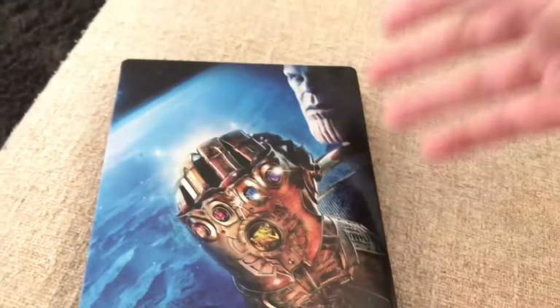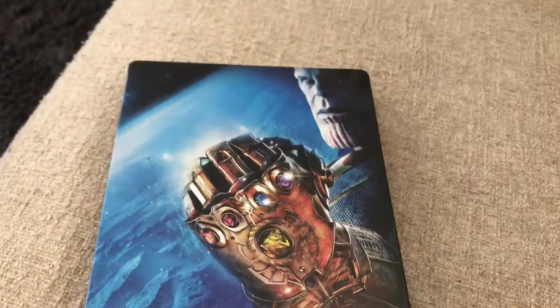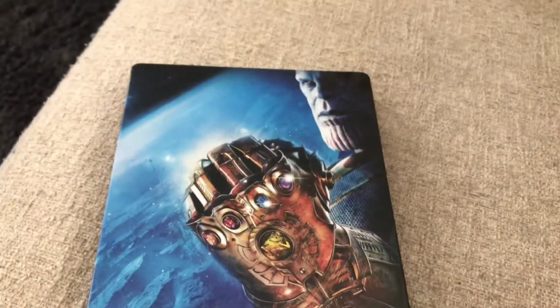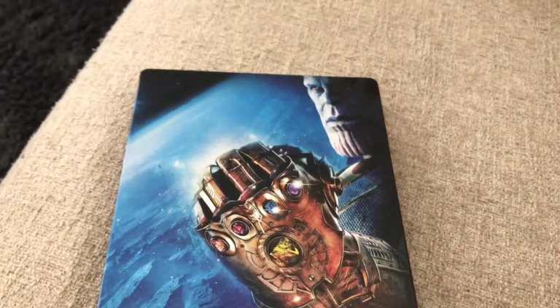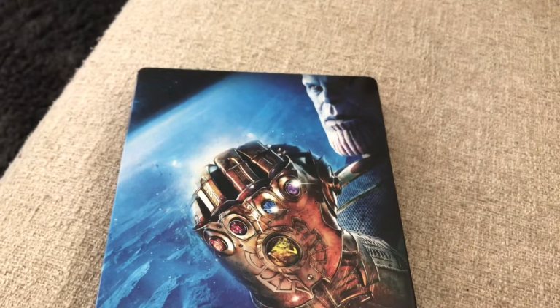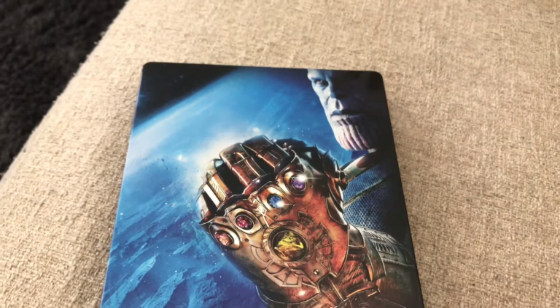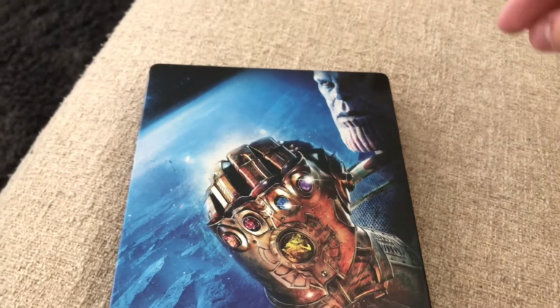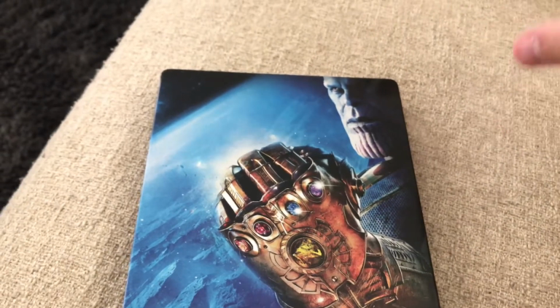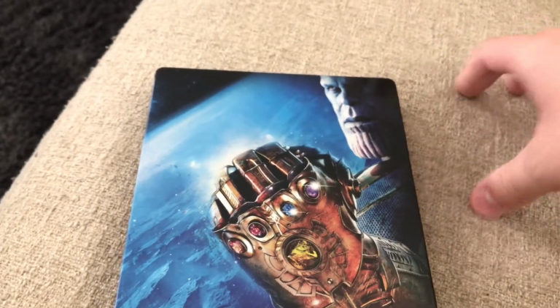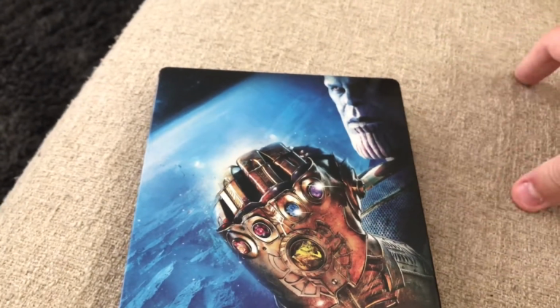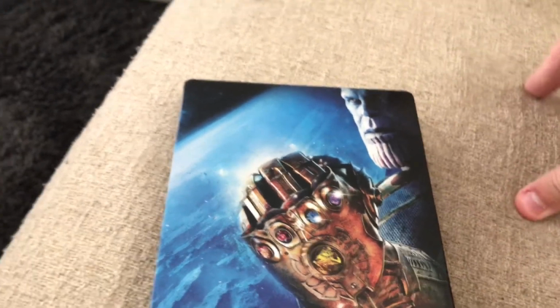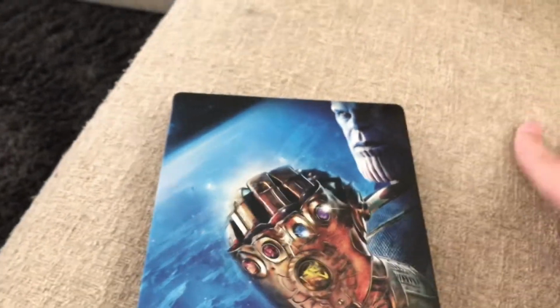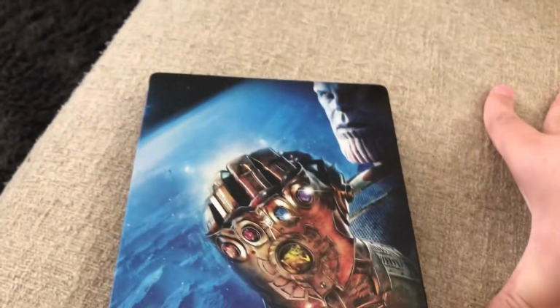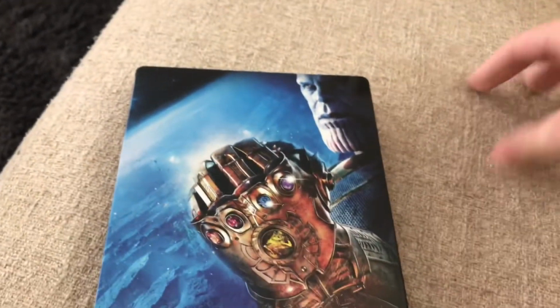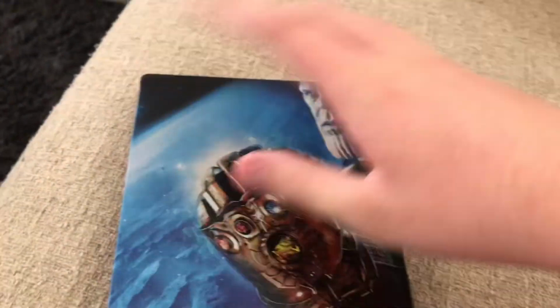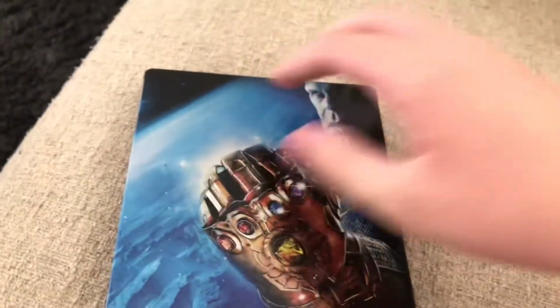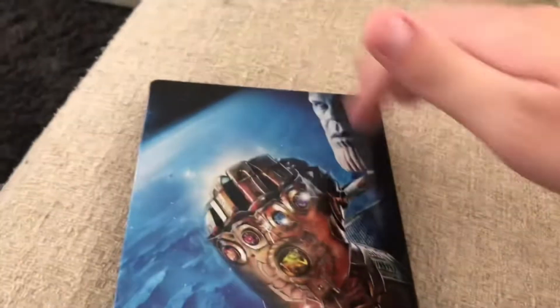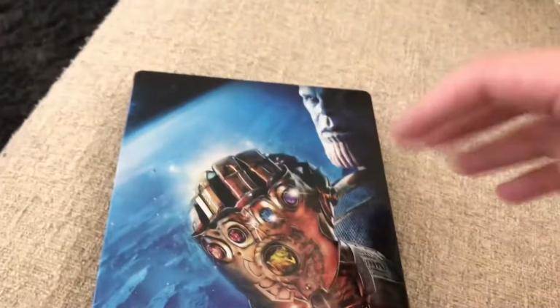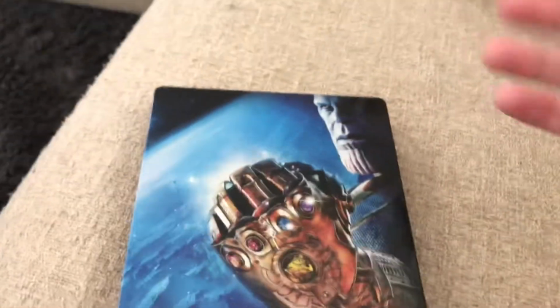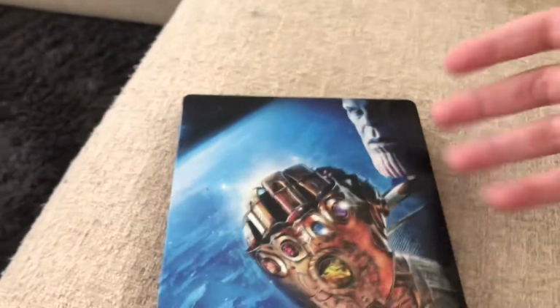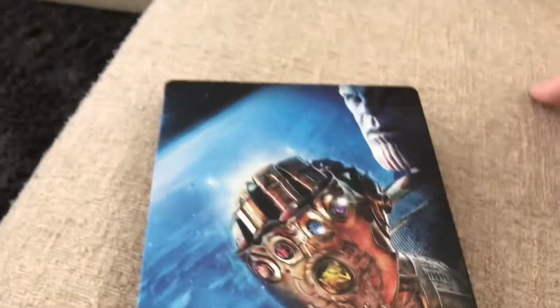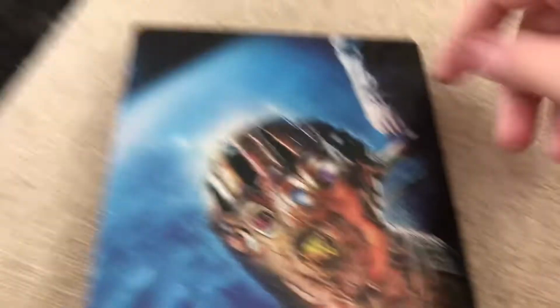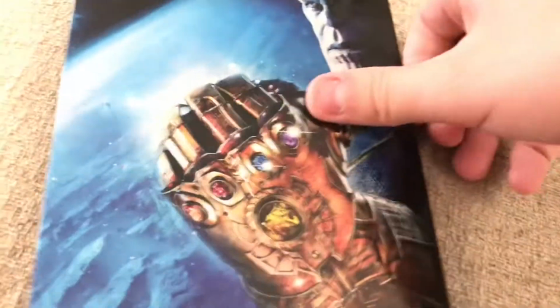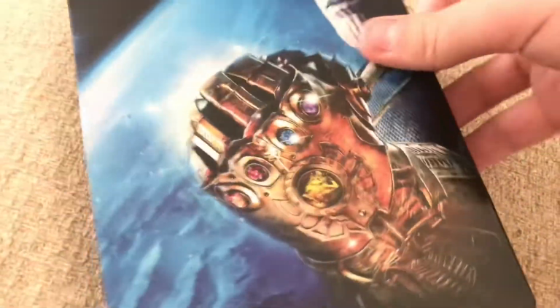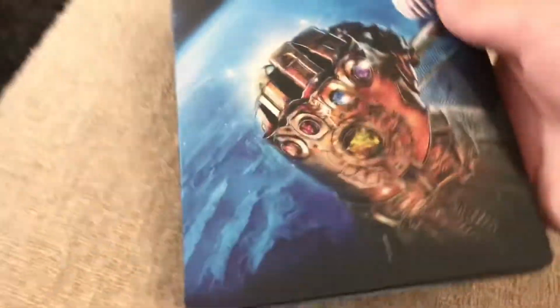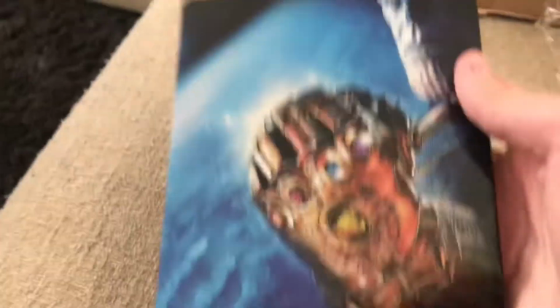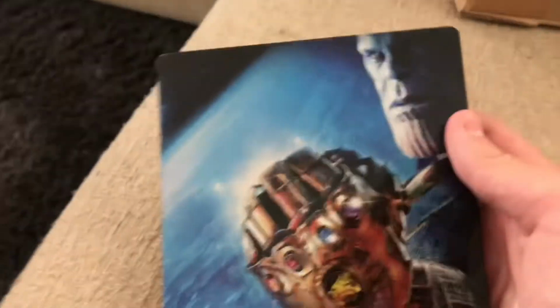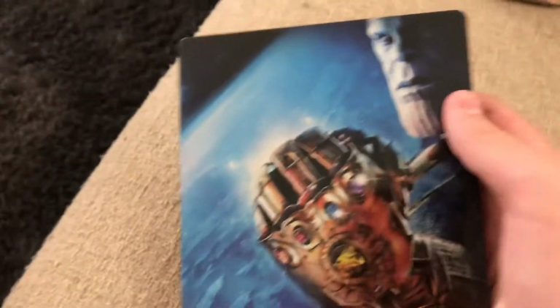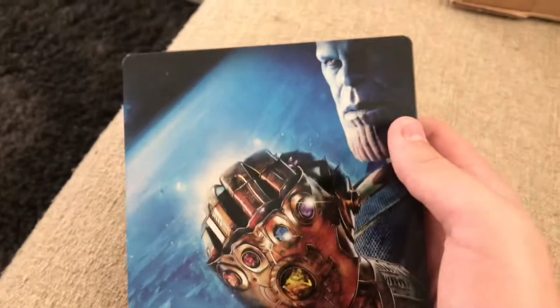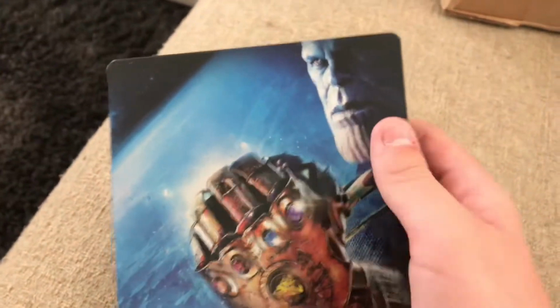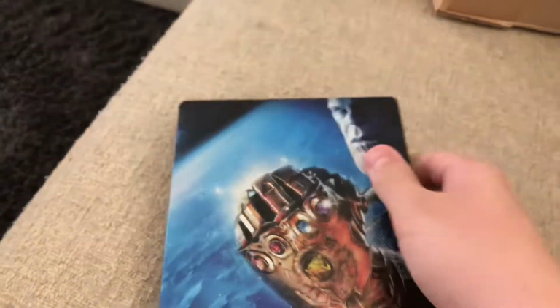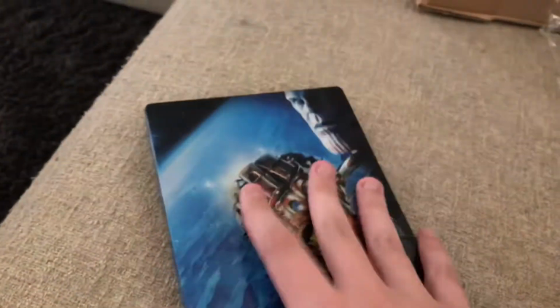I know they just released 4K versions of the first and second Avengers movie, and they had the A but with characters on the side — that's pretty cool looking as well. But no, I love this front cover. I think this is awesome. Really nice steelbook.